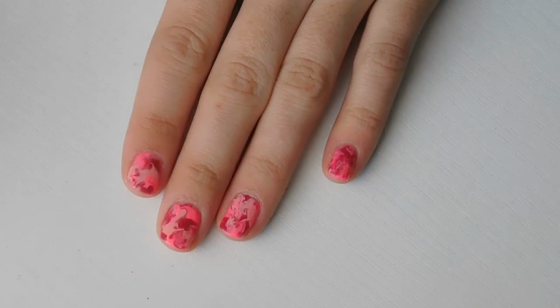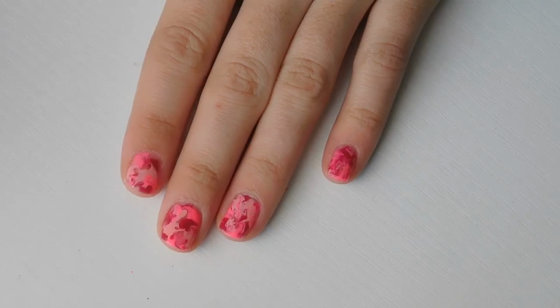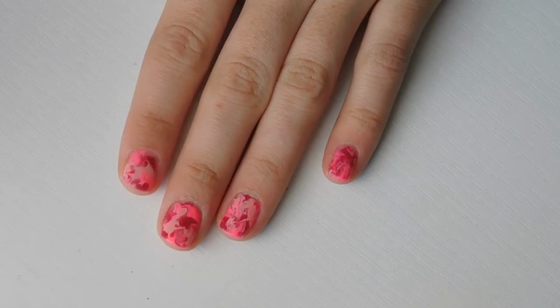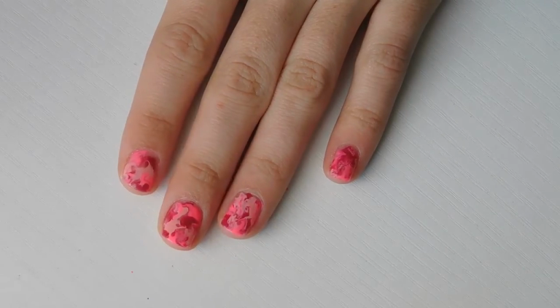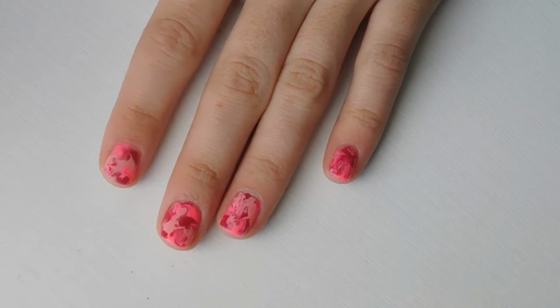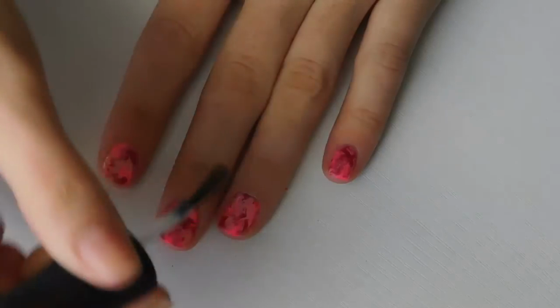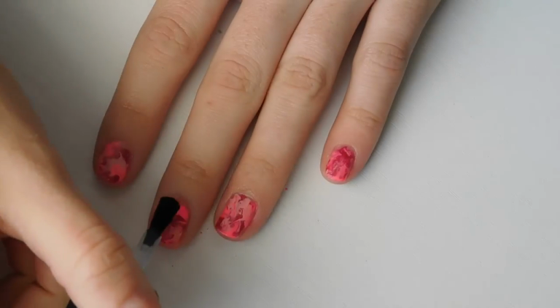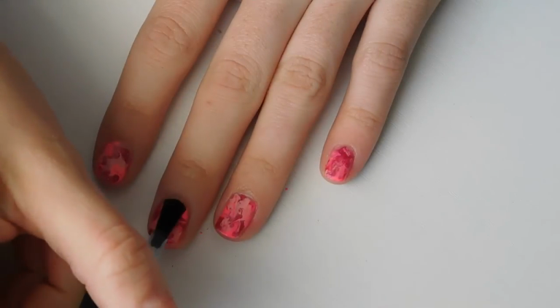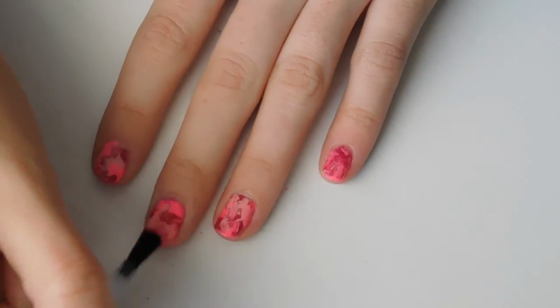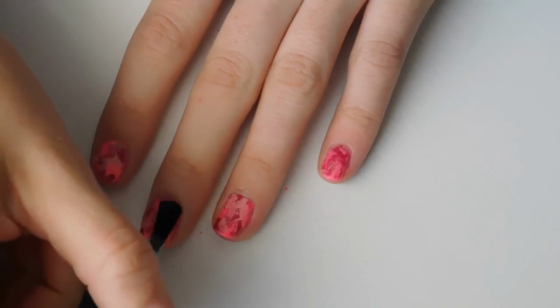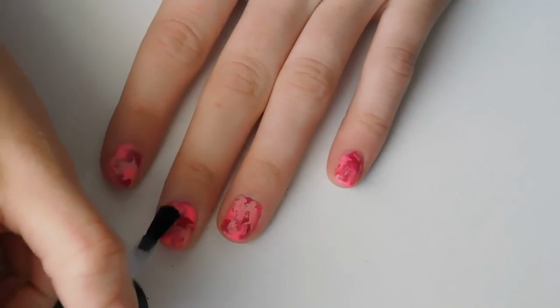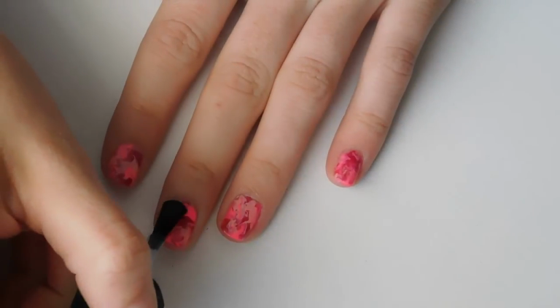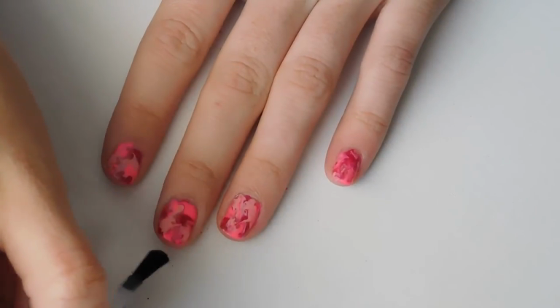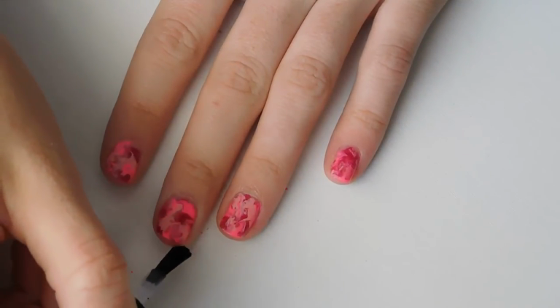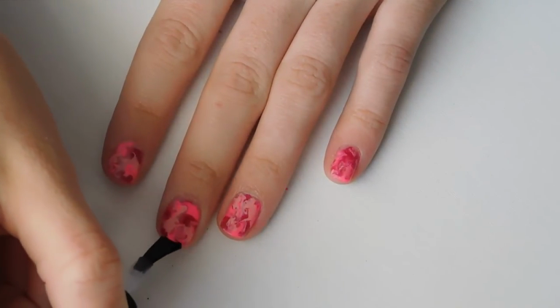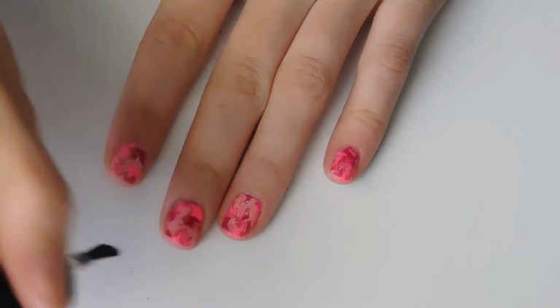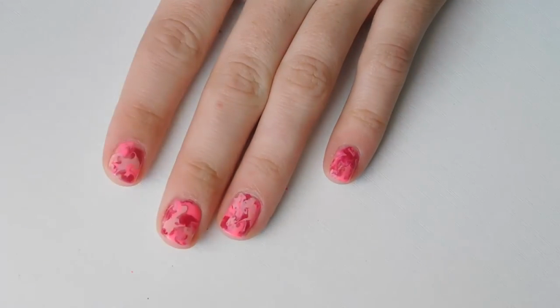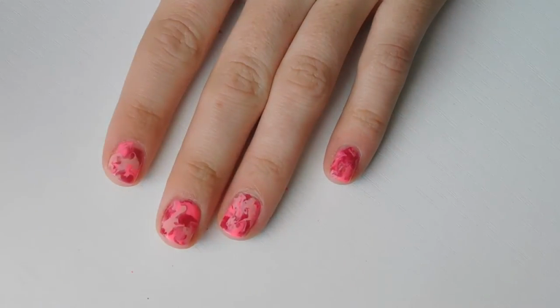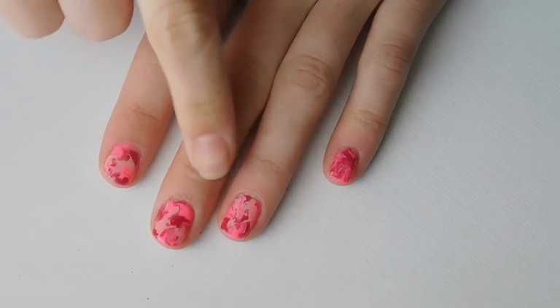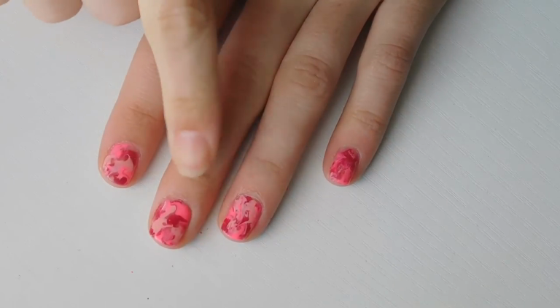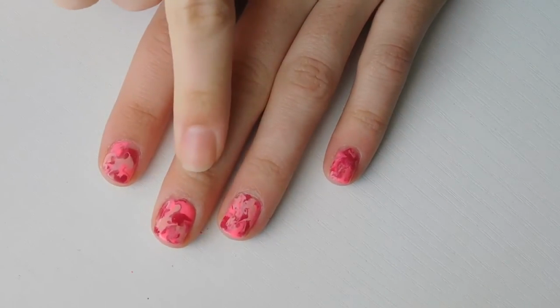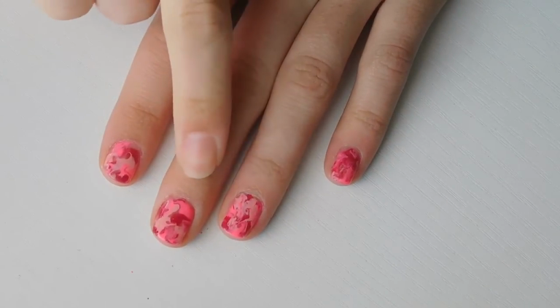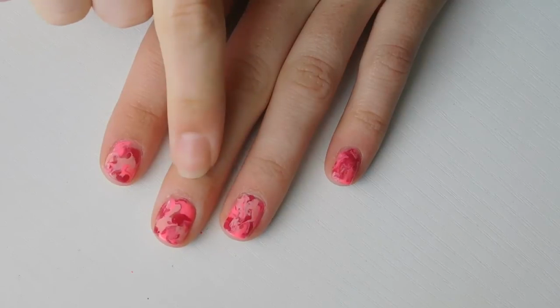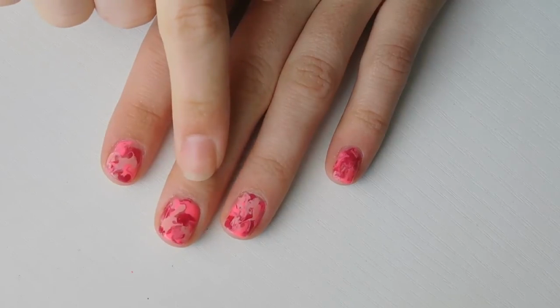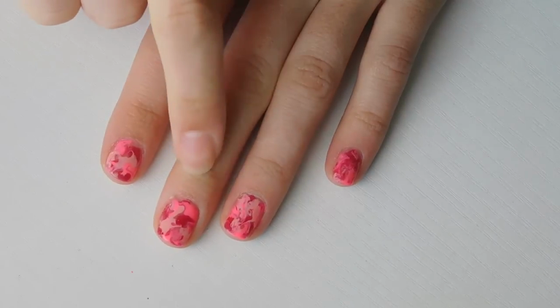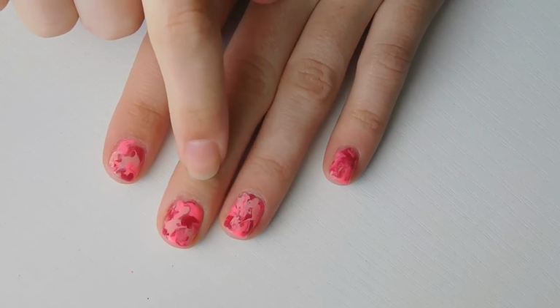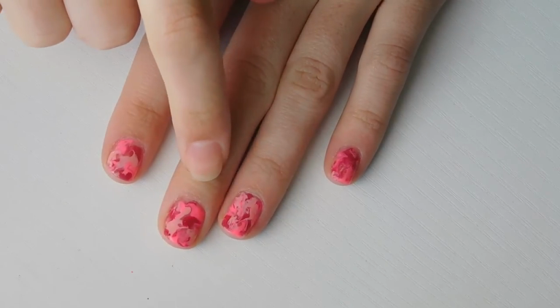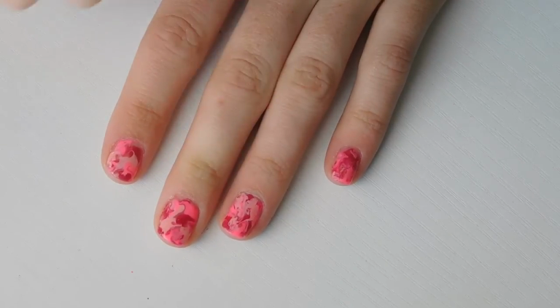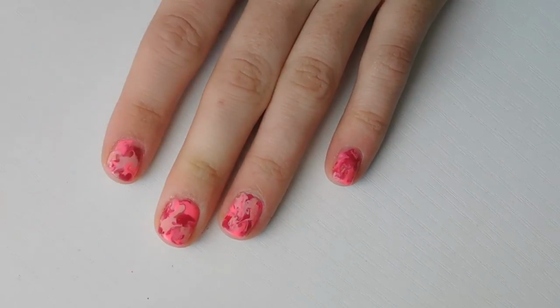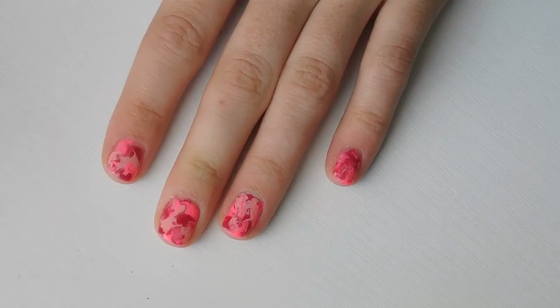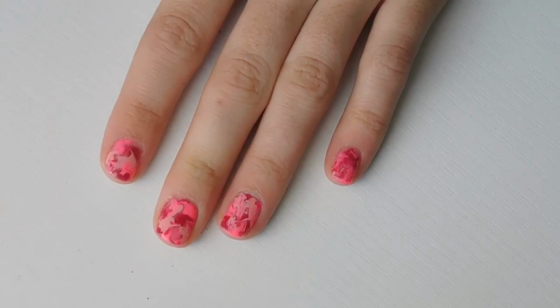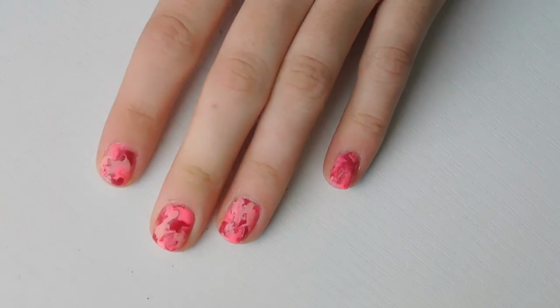Now that I've cleaned up, I'm just going to go in with my top coat. This top coat is also from Orly and I'm just going to seal it off. You want to make sure that you wait a couple of minutes before you do the top coat, because you don't want it to drag the colors and the design that you just made.